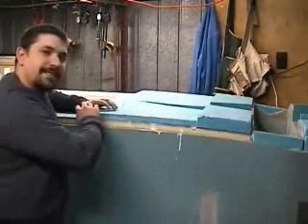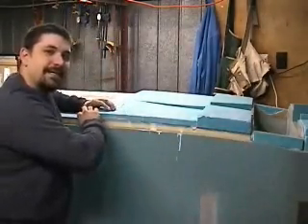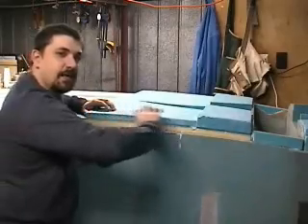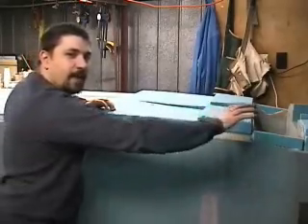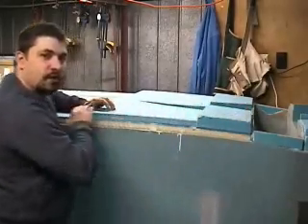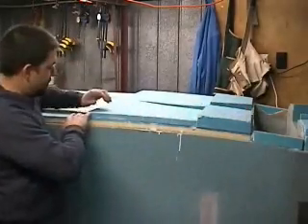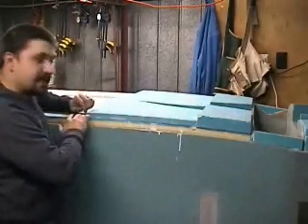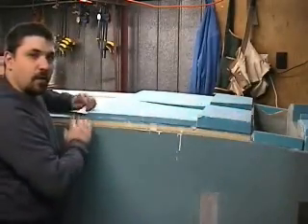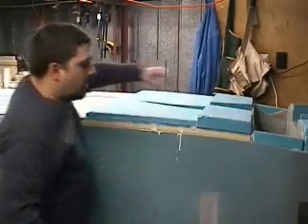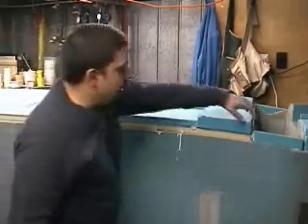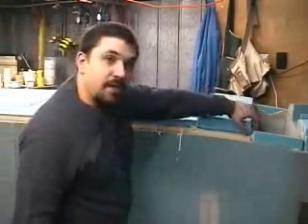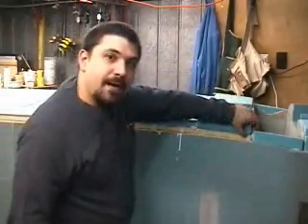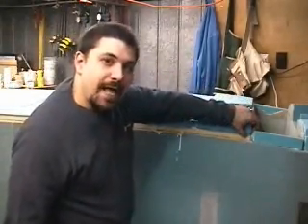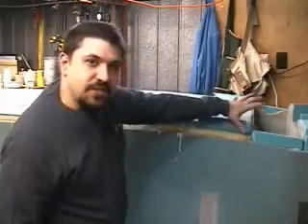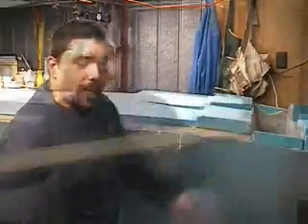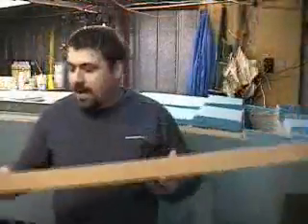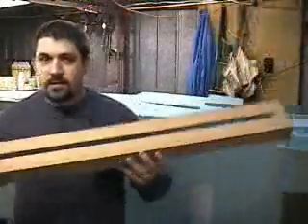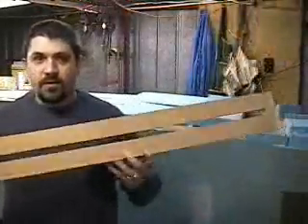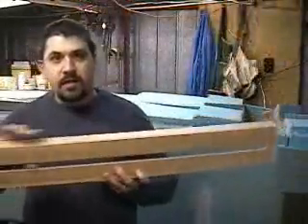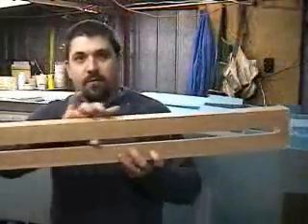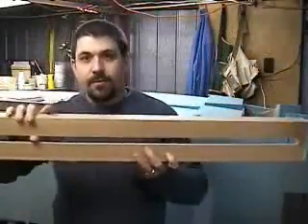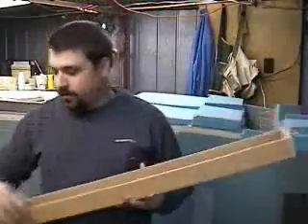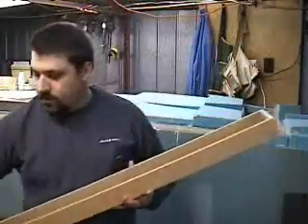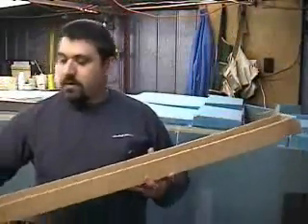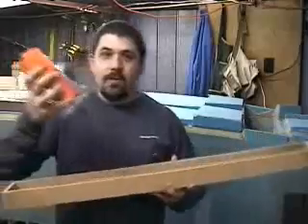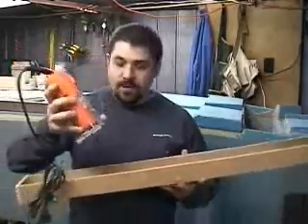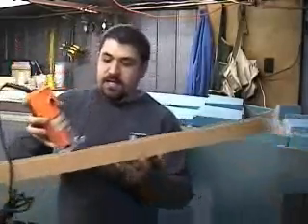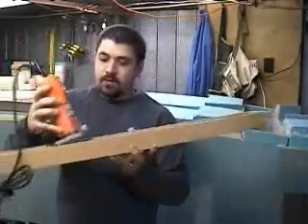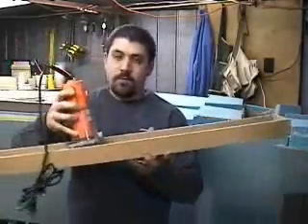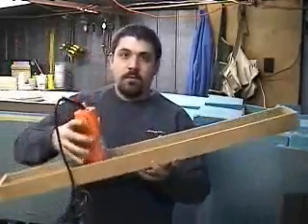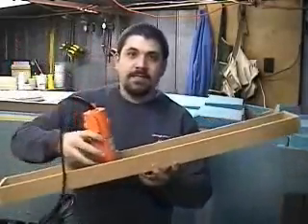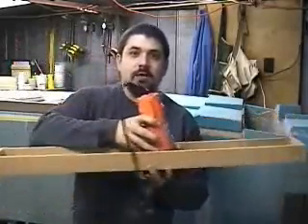So basically, I need to sand in a wedge from this point at zero up to about a buildup of about one and a half inches in the back. A big base with a slot in it to allow the router bit to run through, to allow my router to set in here and slide across.